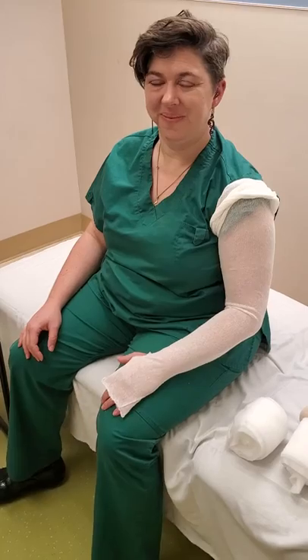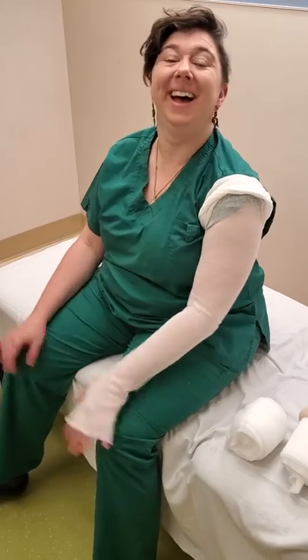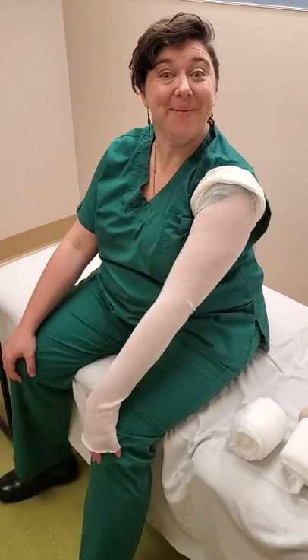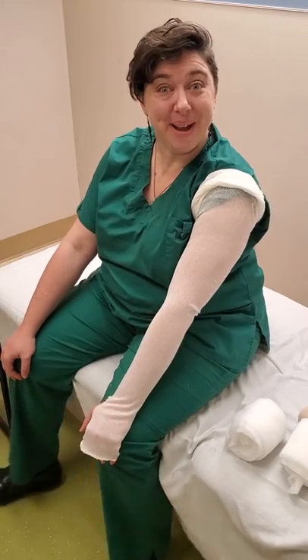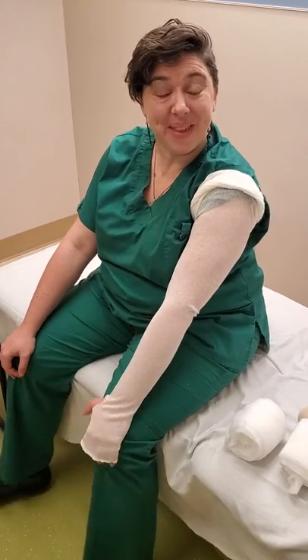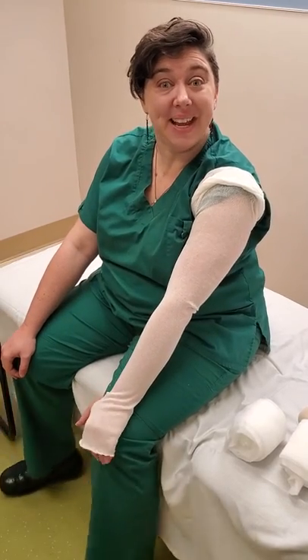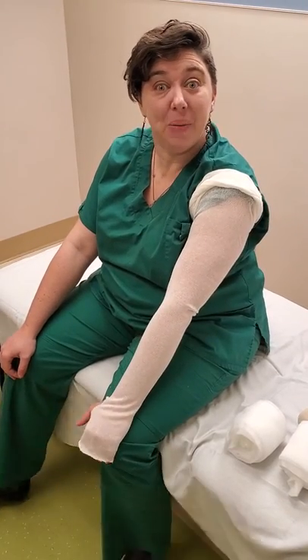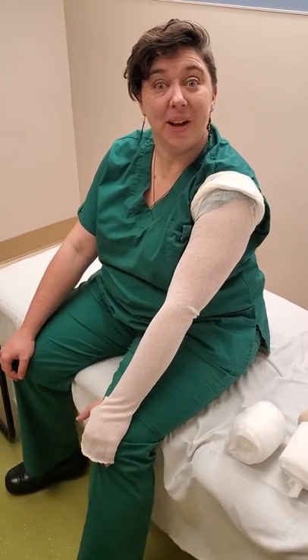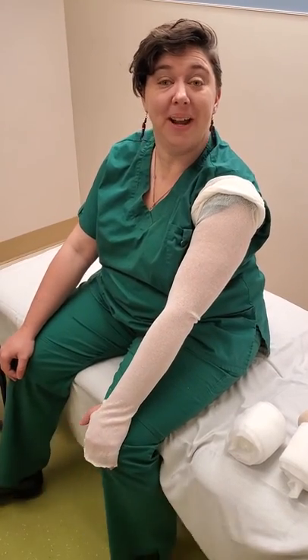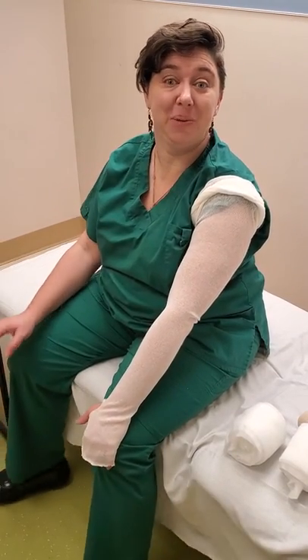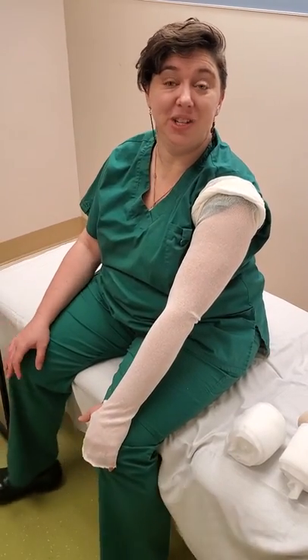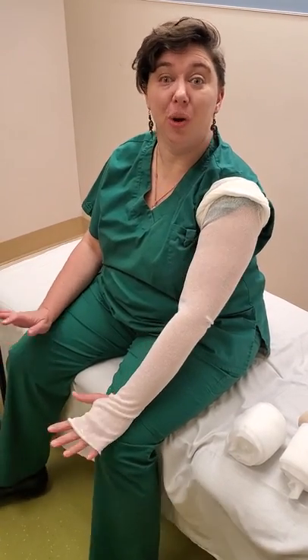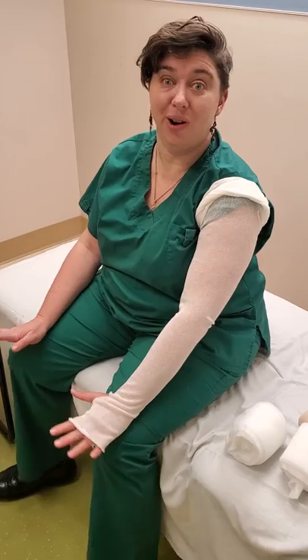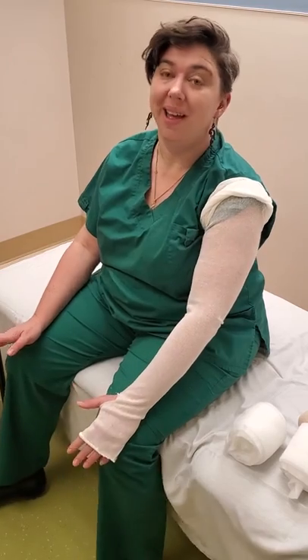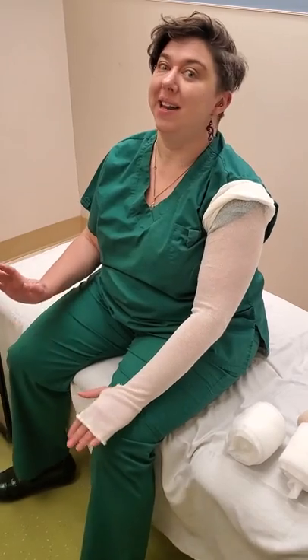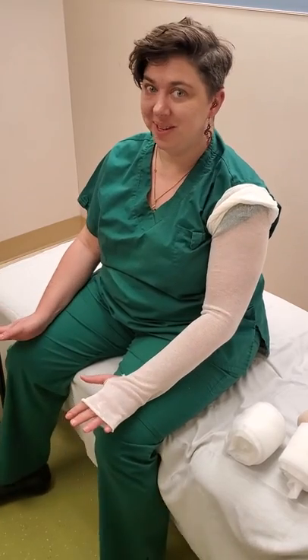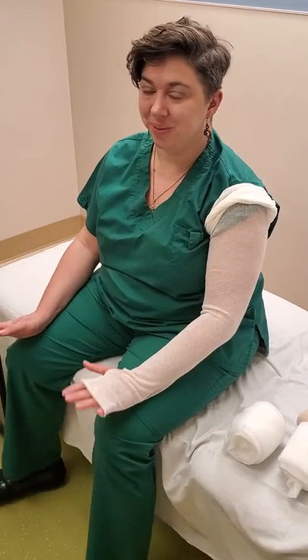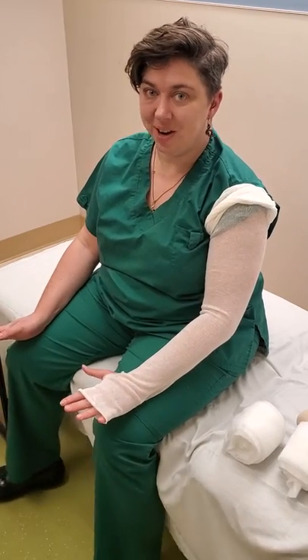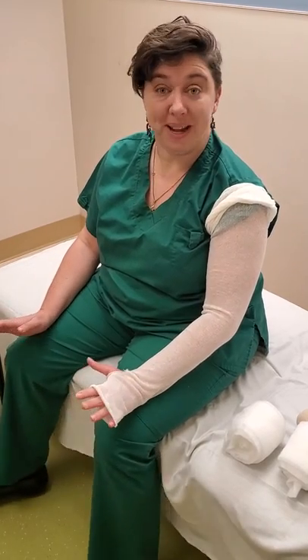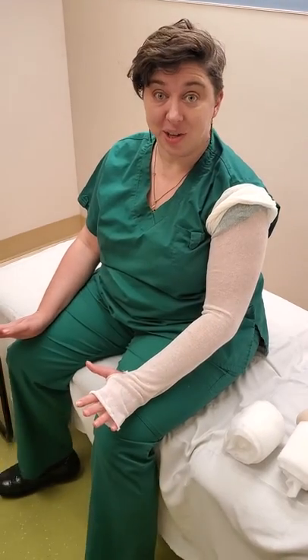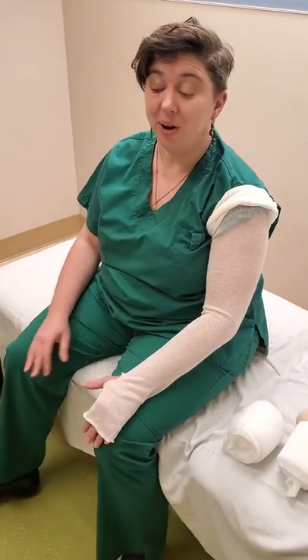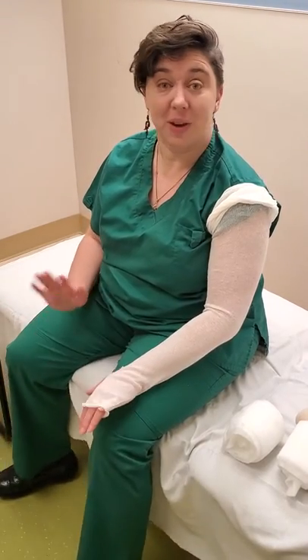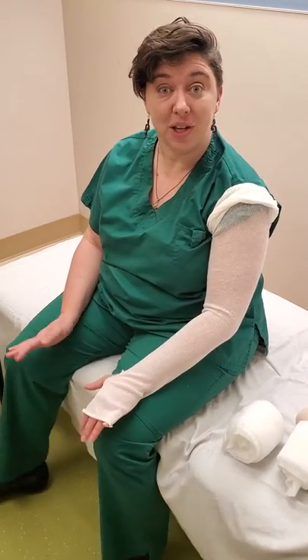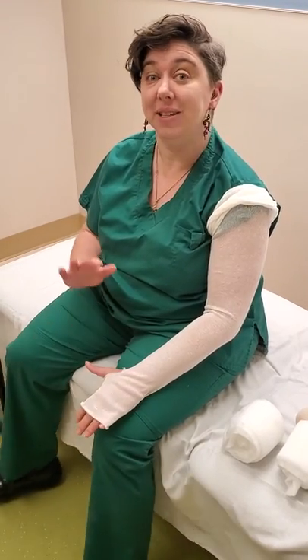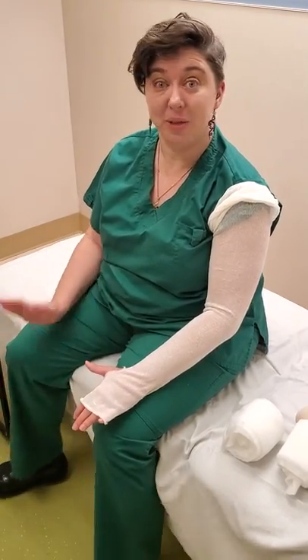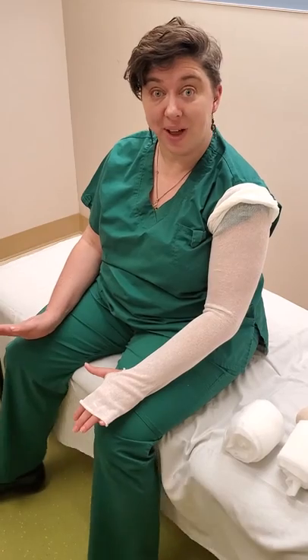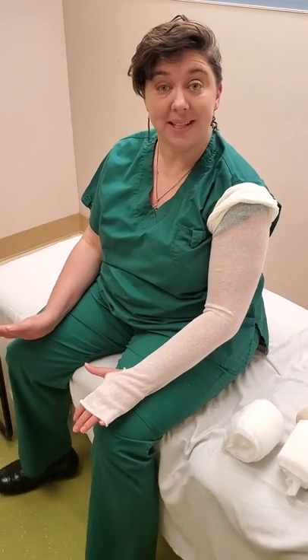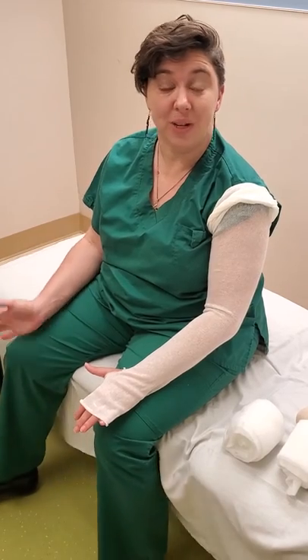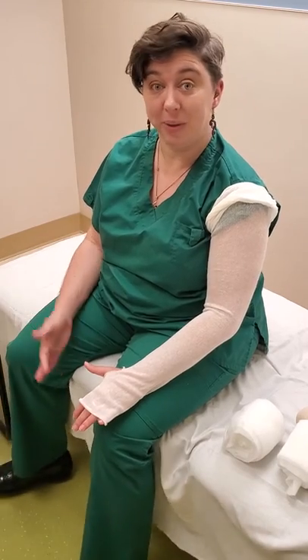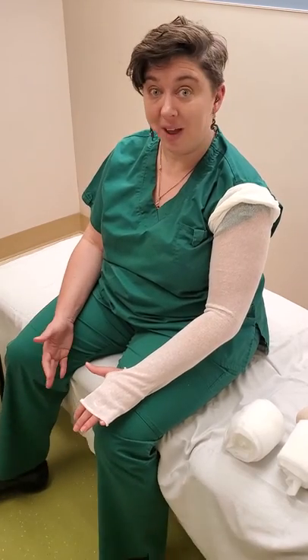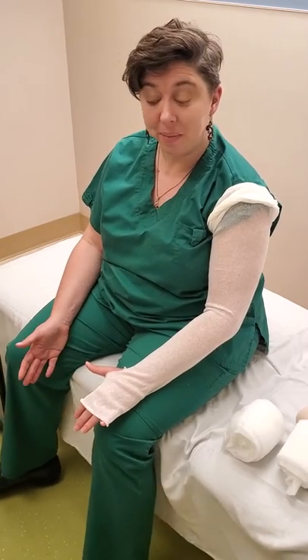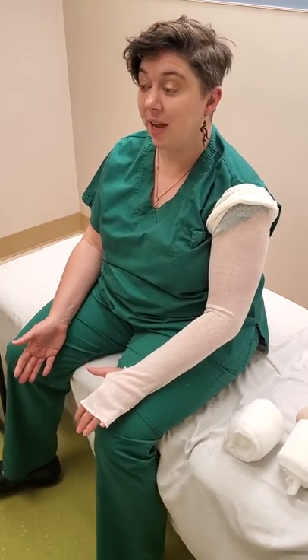Hi, I'm Mara and today I want to talk about how to bandage your own arm. I know that this is really hard. If you can't do it, it's absolutely fine to ask someone to help you, a family member or such.